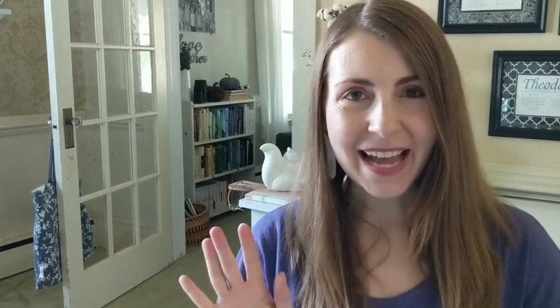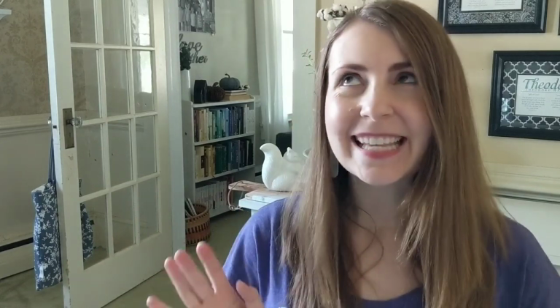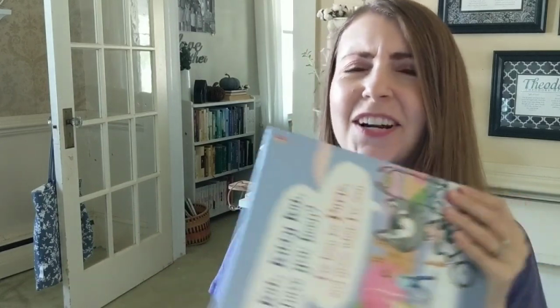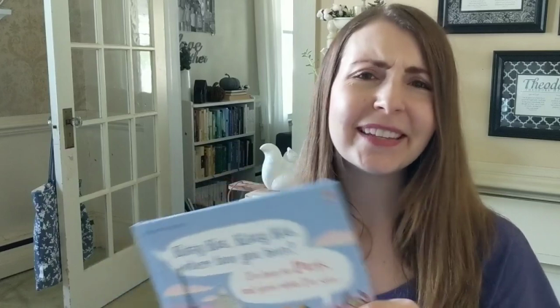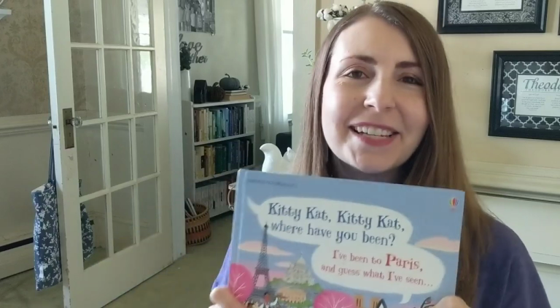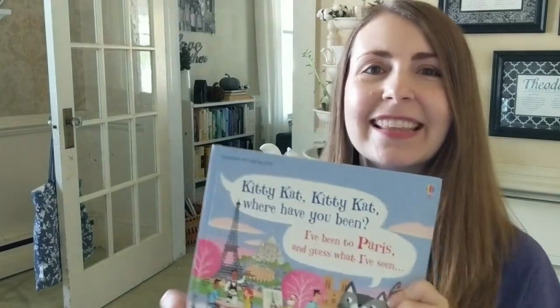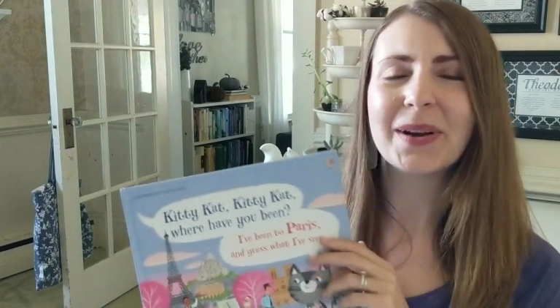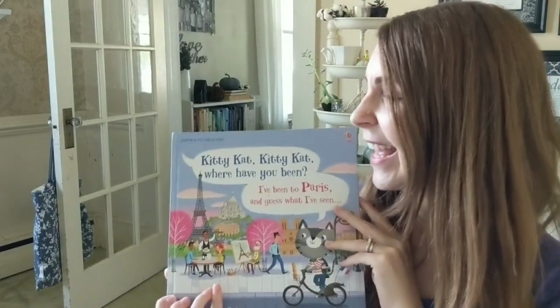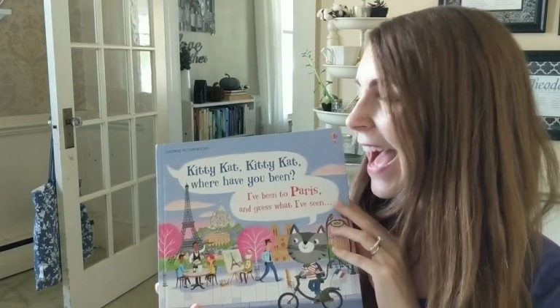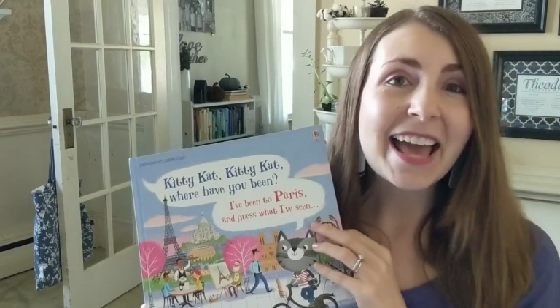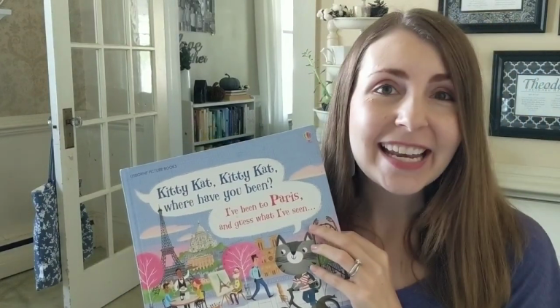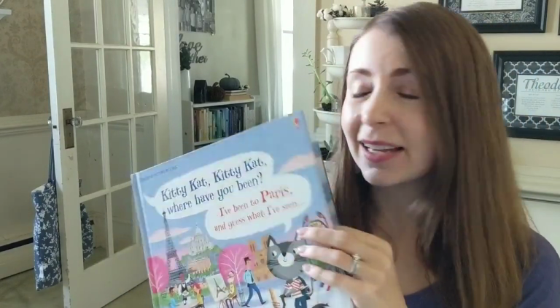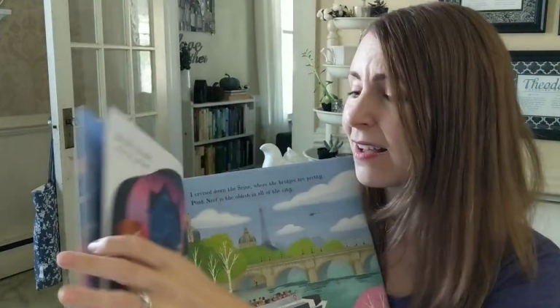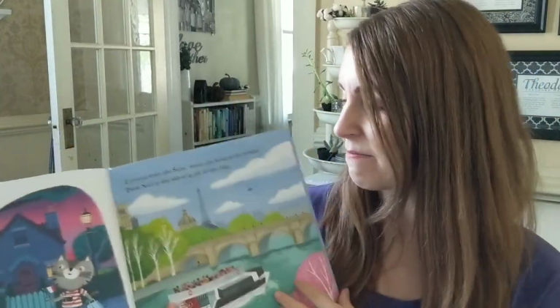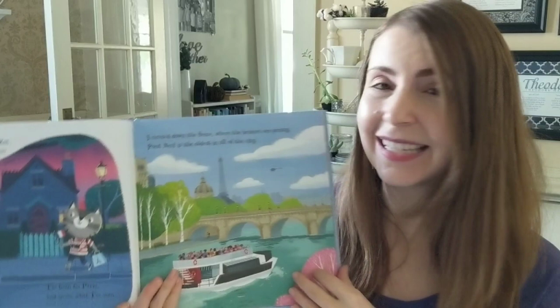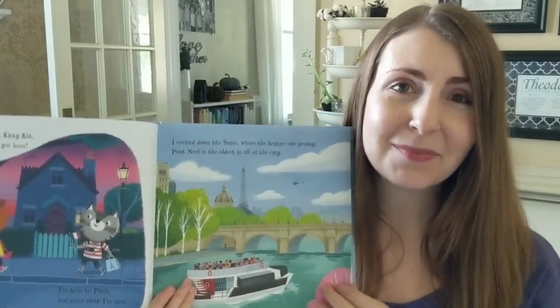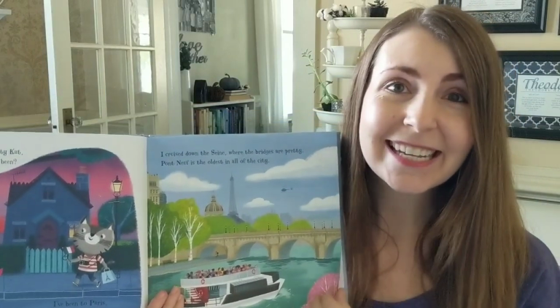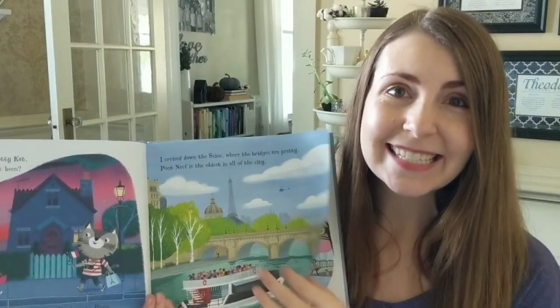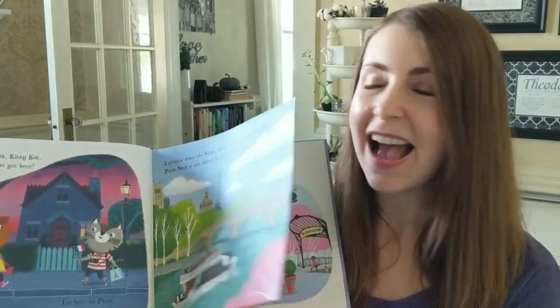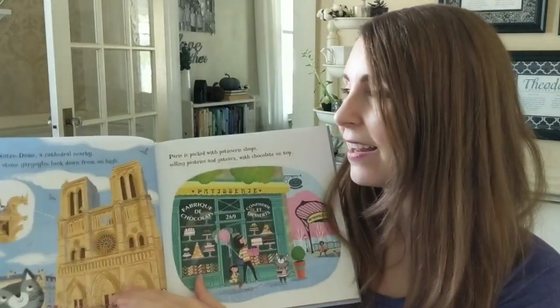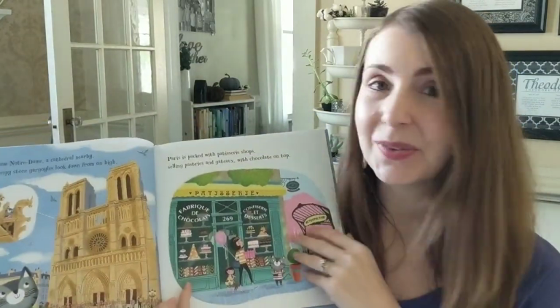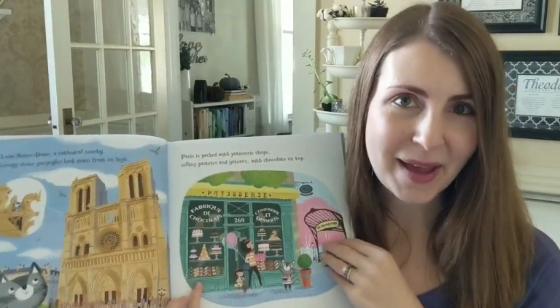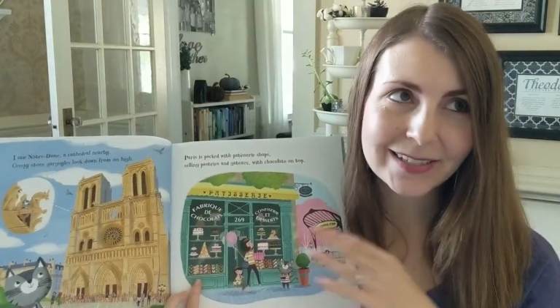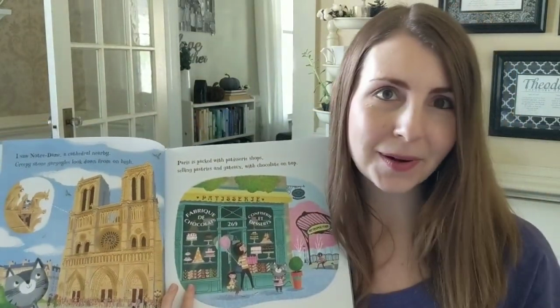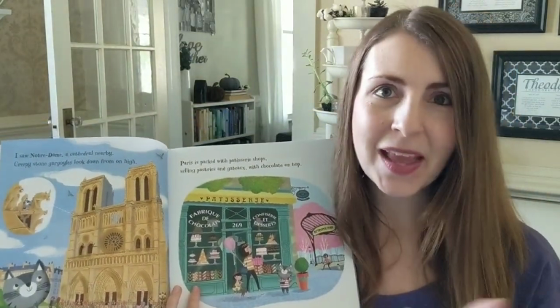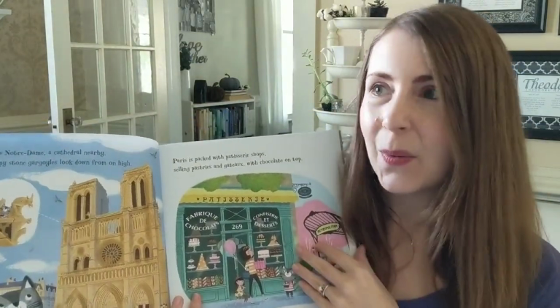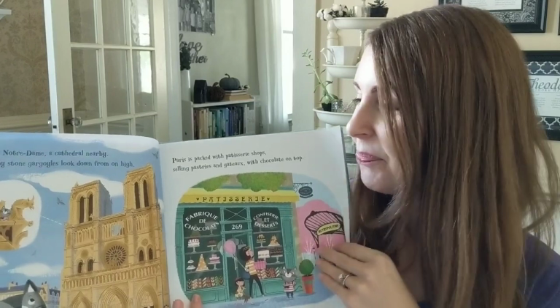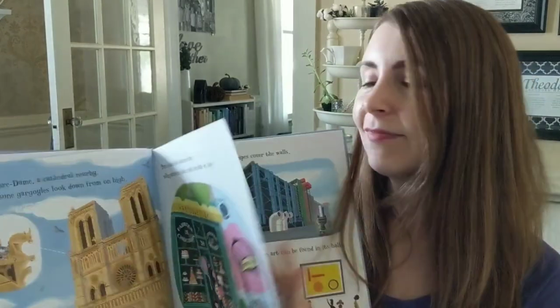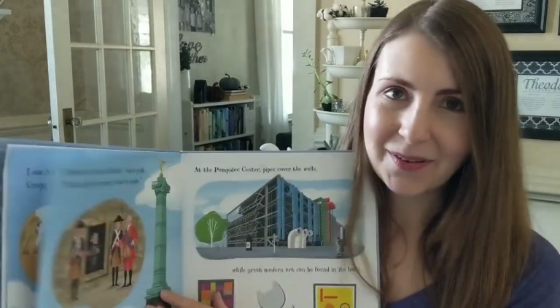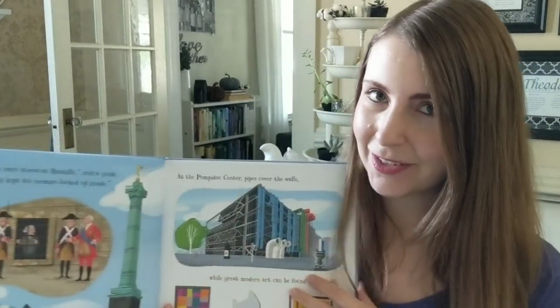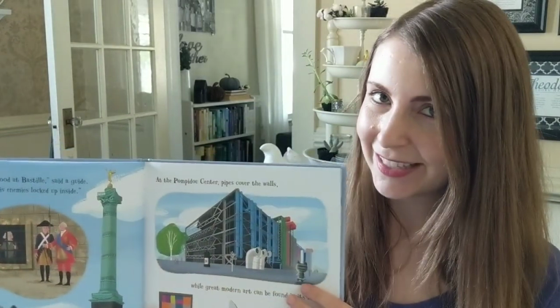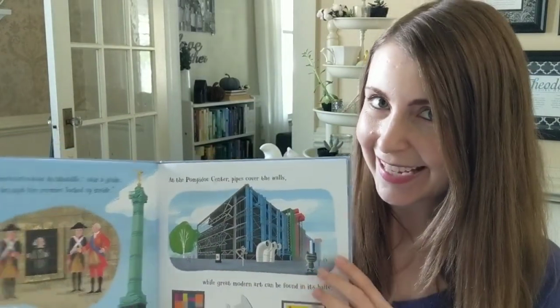Imagine sitting curled up on the couch and reading the story of Kitty Cat, finding out about all the amazing landmarks she gets to see on her trip to Paris or Rome or wherever she visits next.